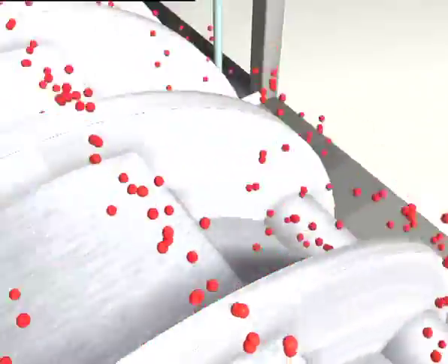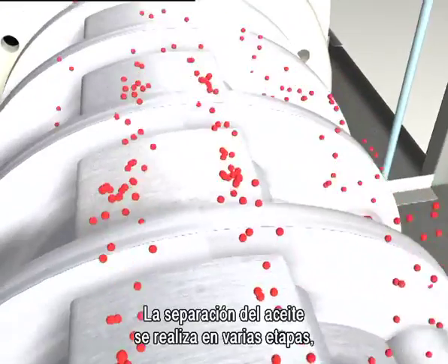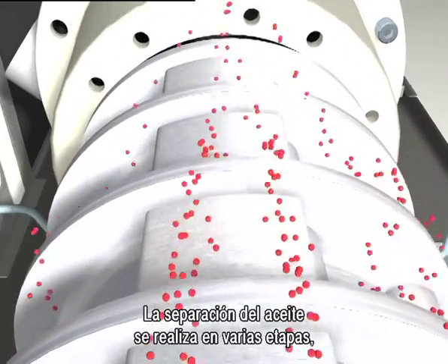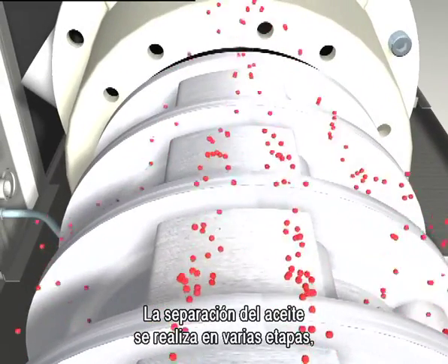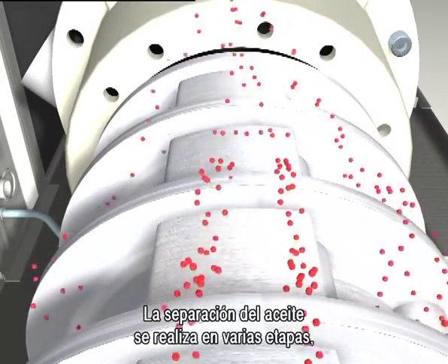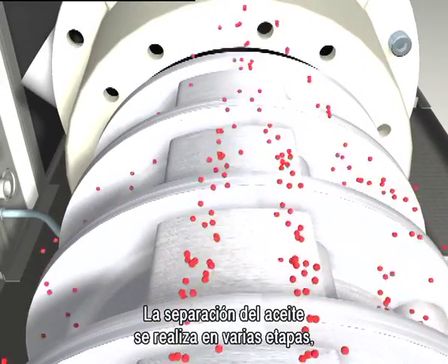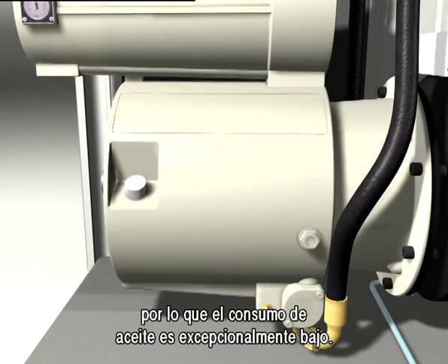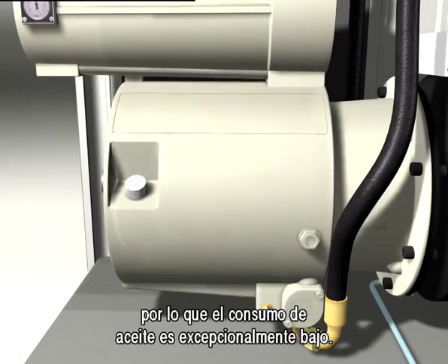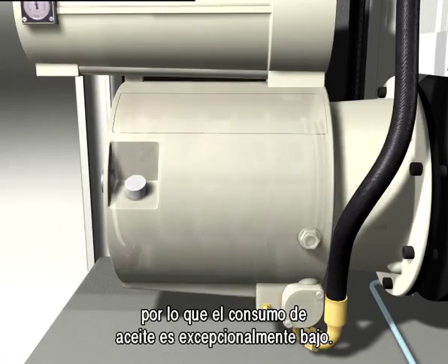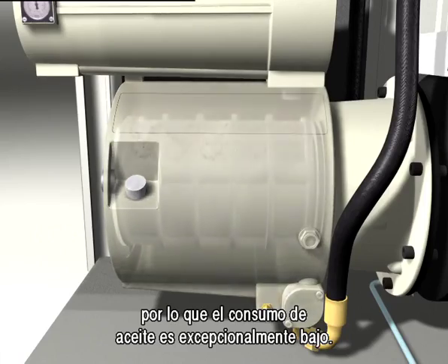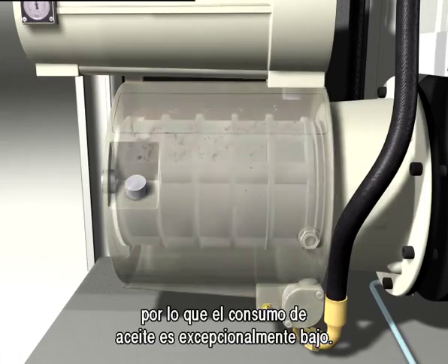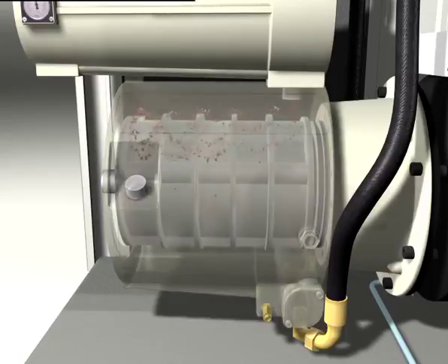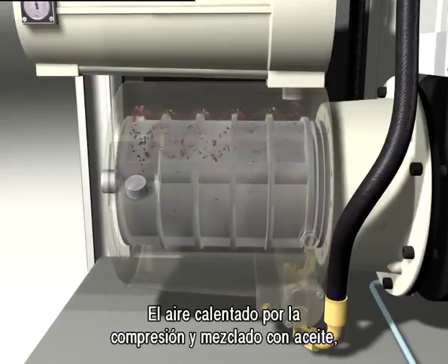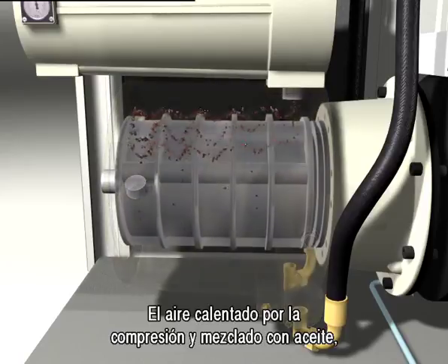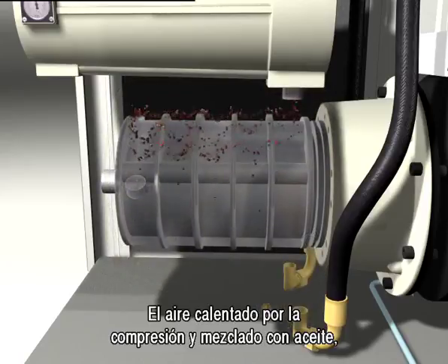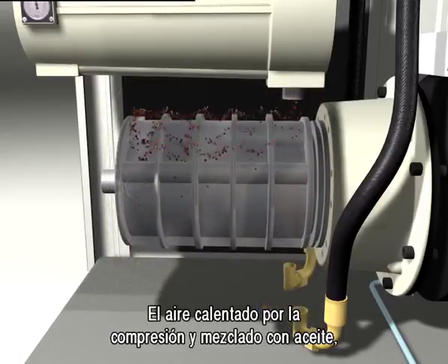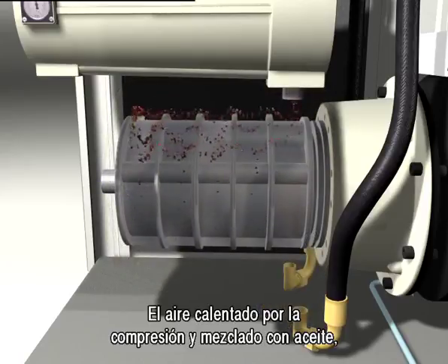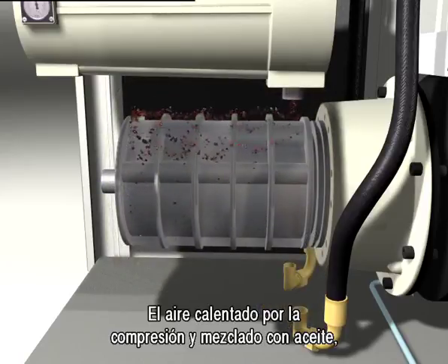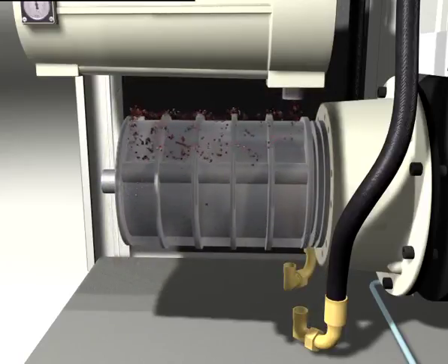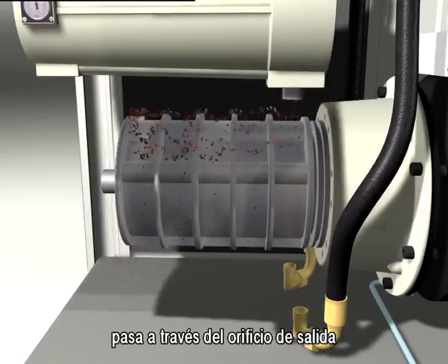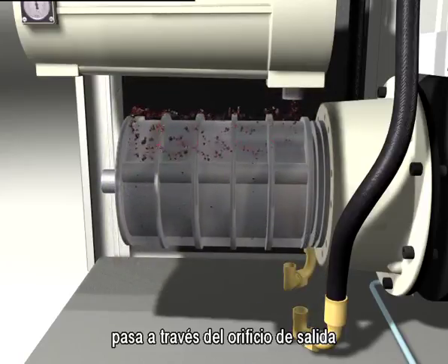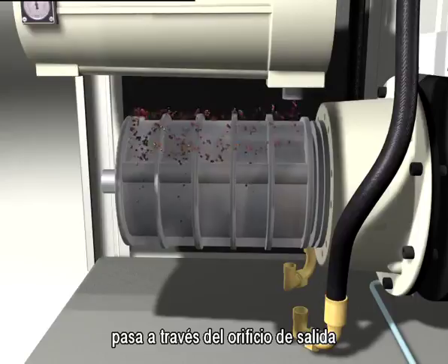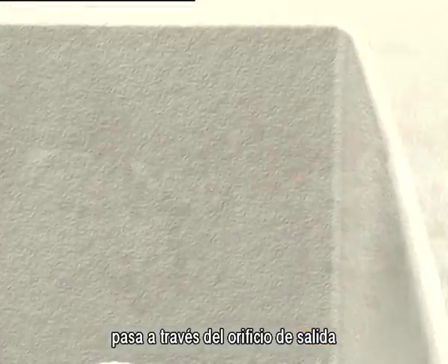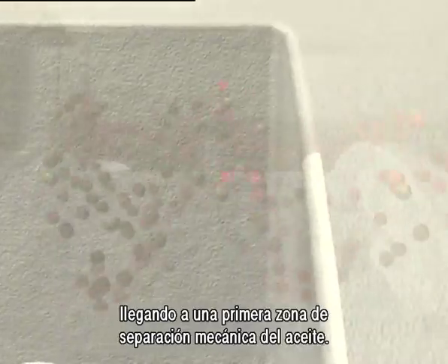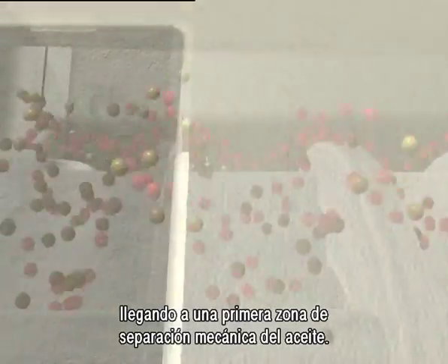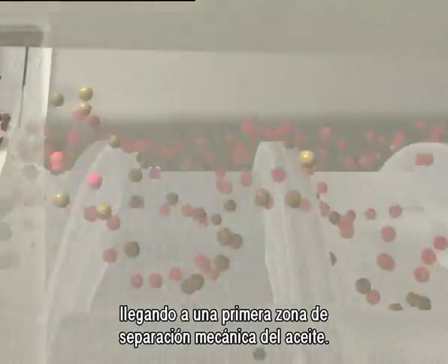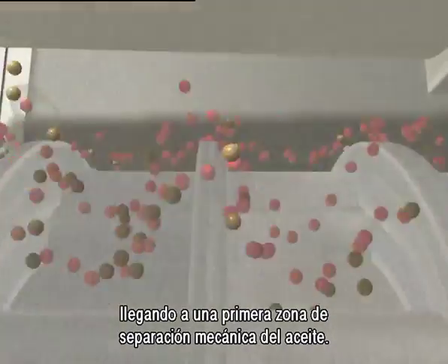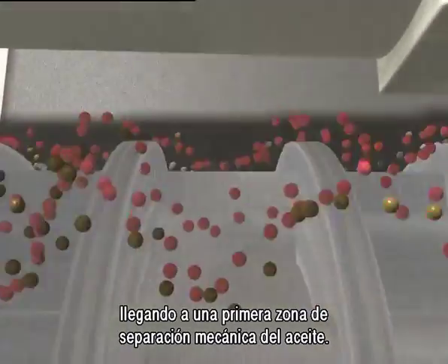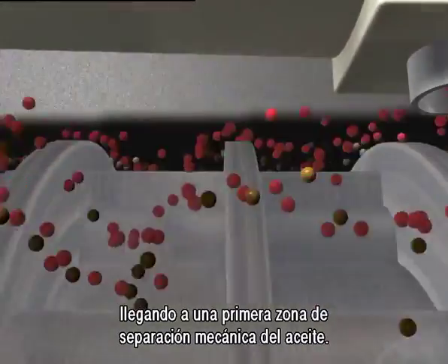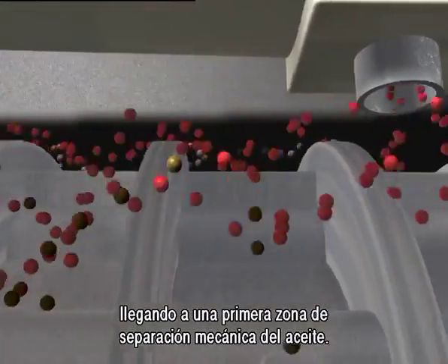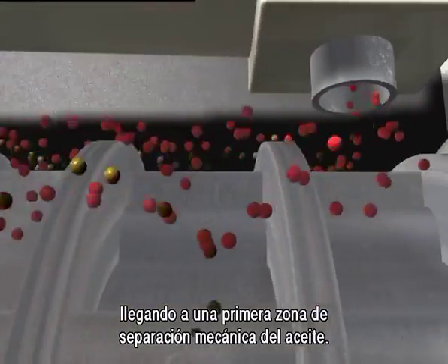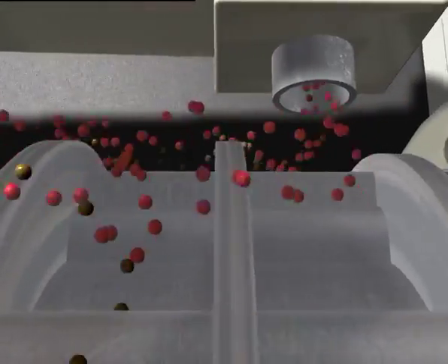The air-oil separation occurs in subsequent stages and ensures exceptionally low oil consumption. The hot compressed air mixed with oil passes through the exhaust ports, where the first mechanical oil separation stage occurs.